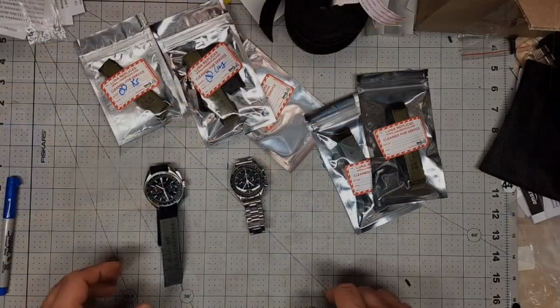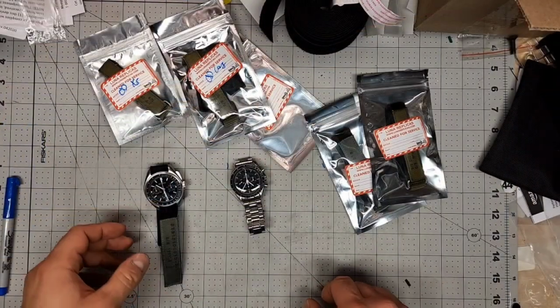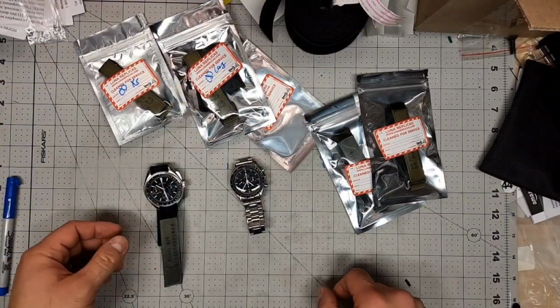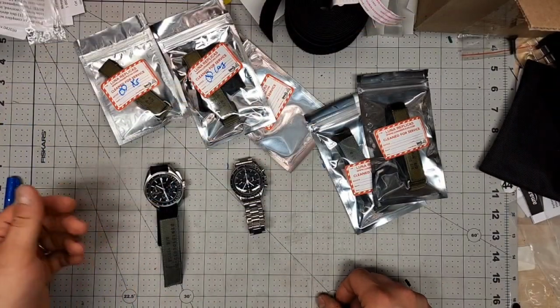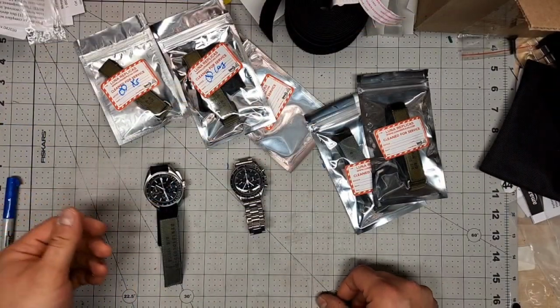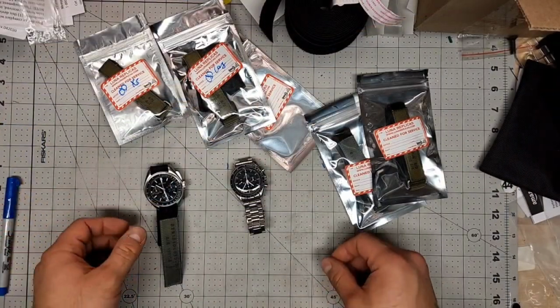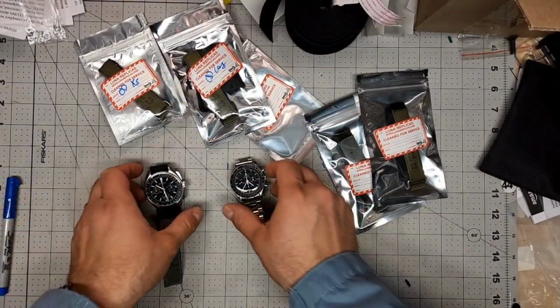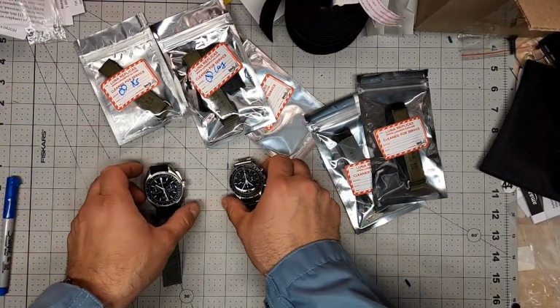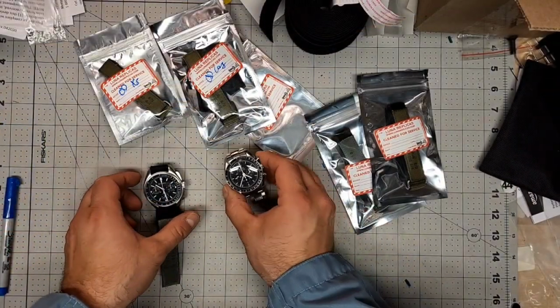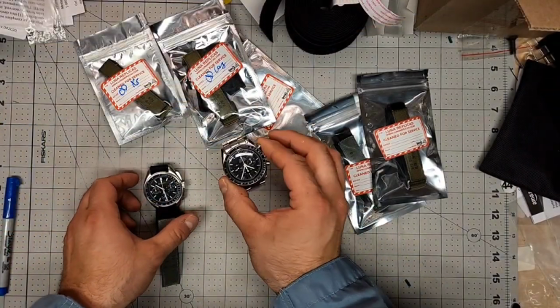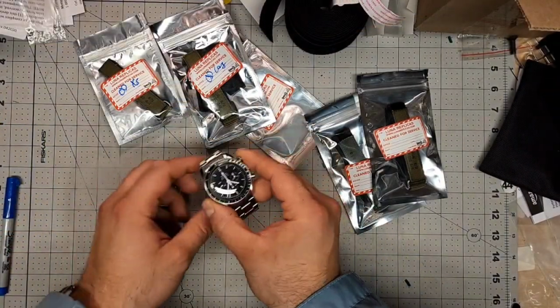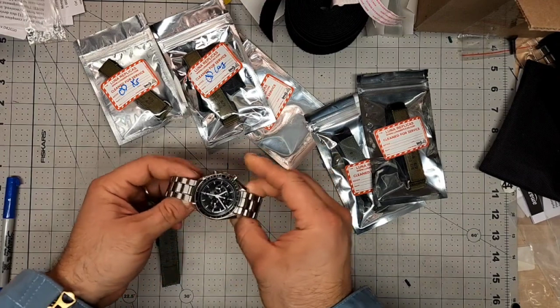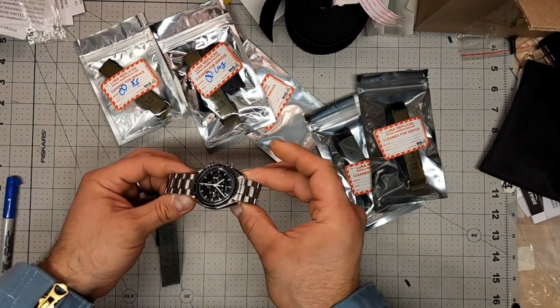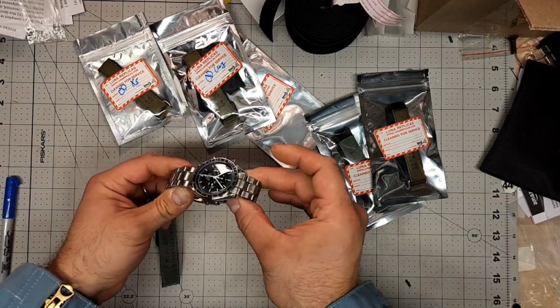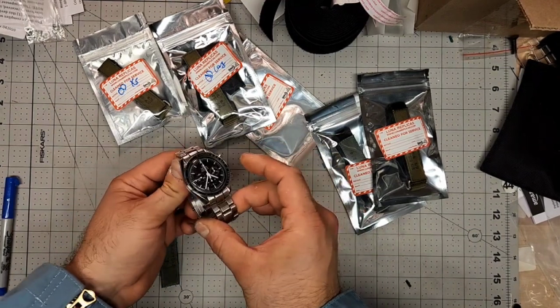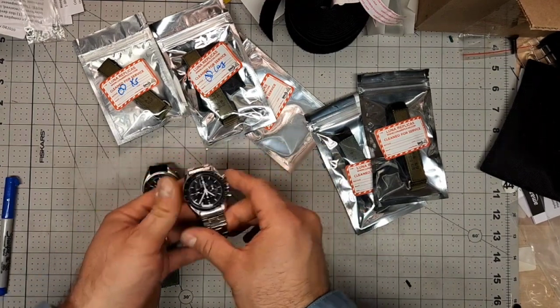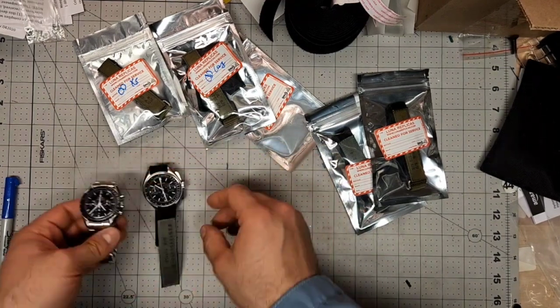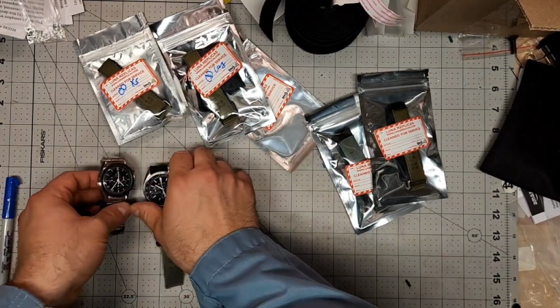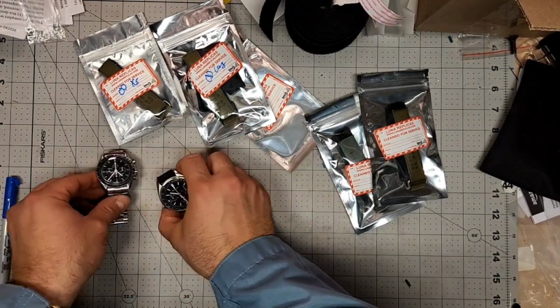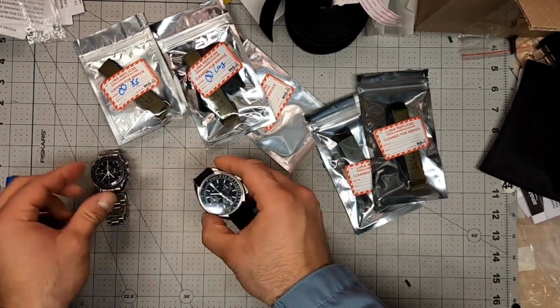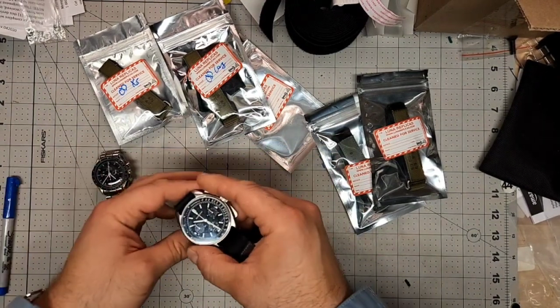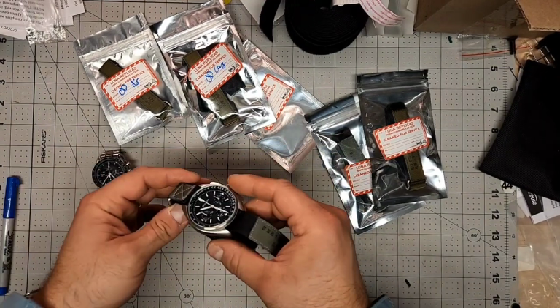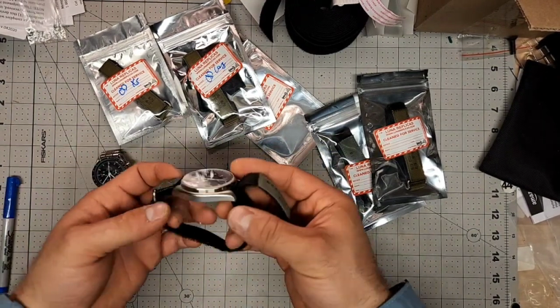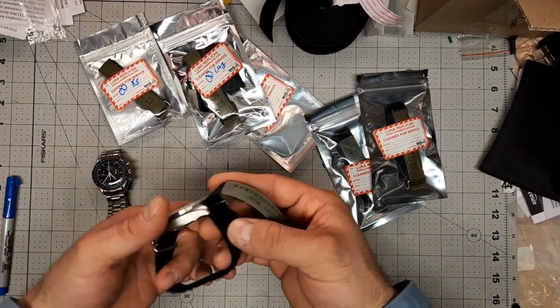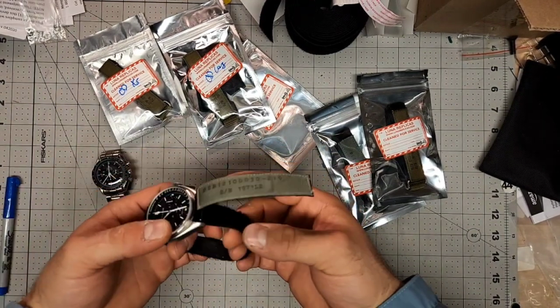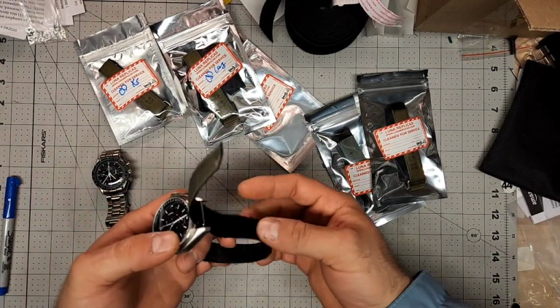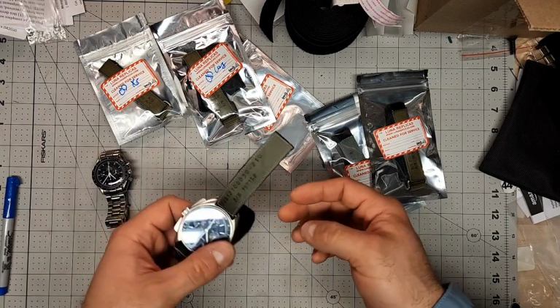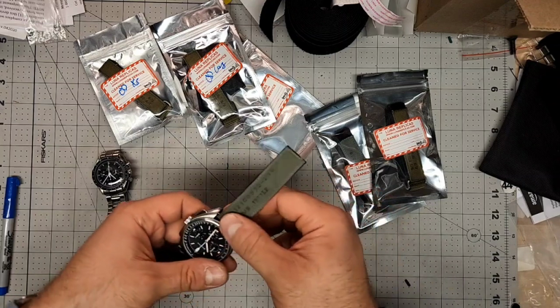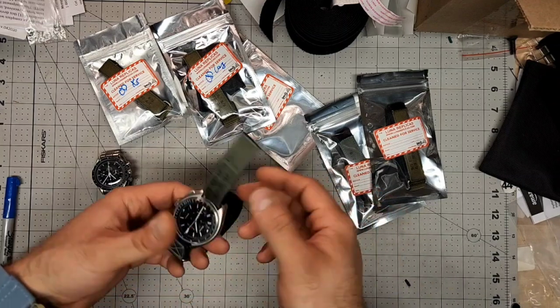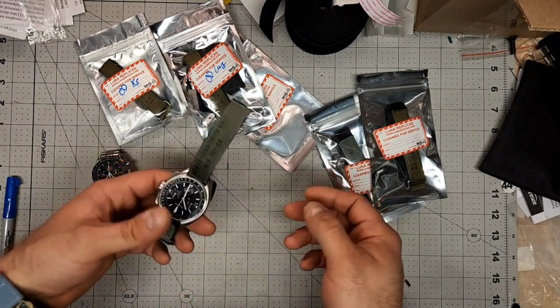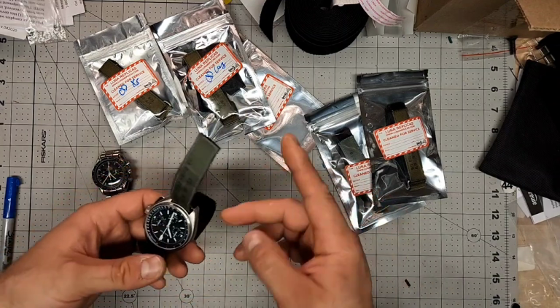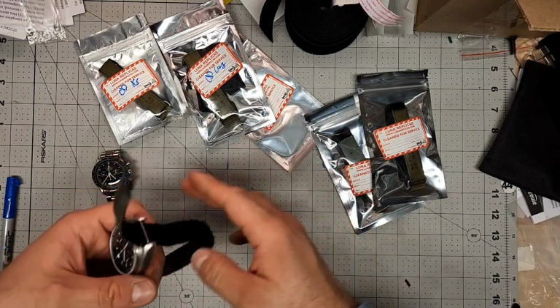So we're on the bench now and what we're looking at here is both a Speedmaster watch with its traditional bracelet and a Bulova Lunar Pilot that has already been set up in one of the configurations.